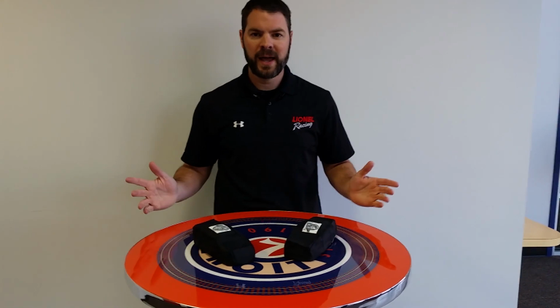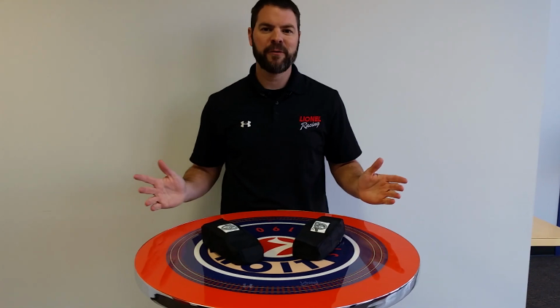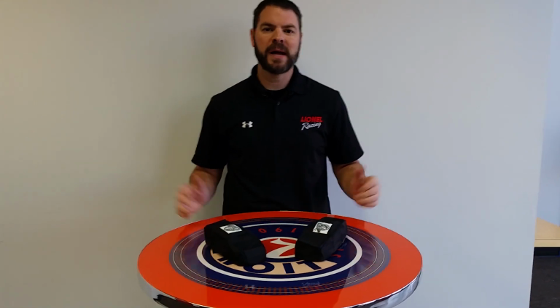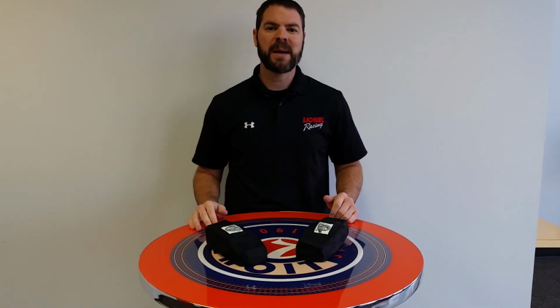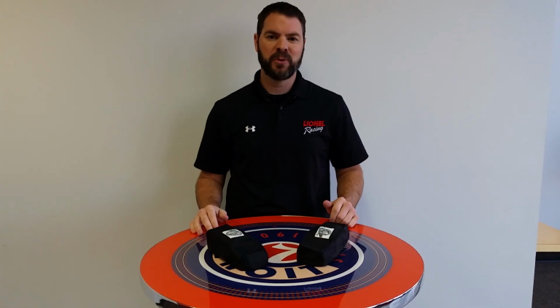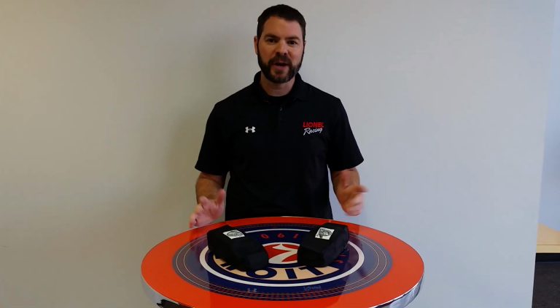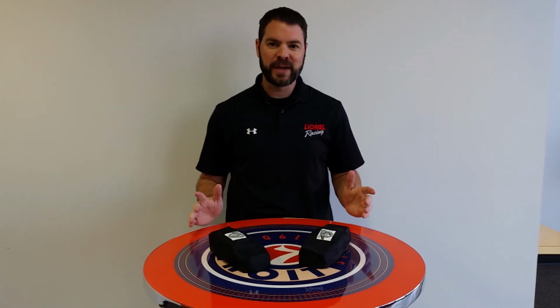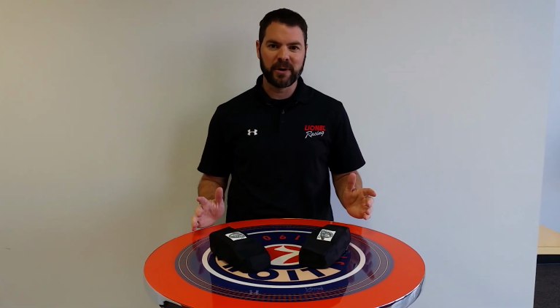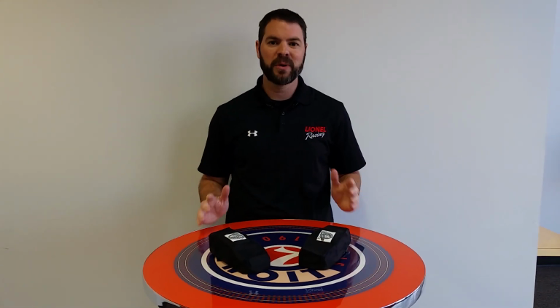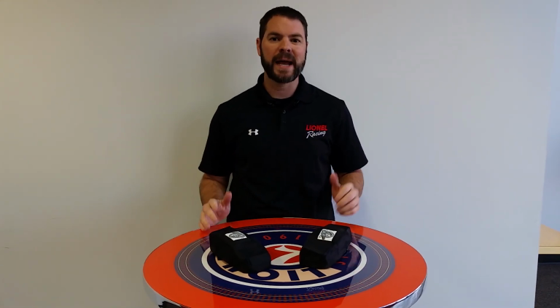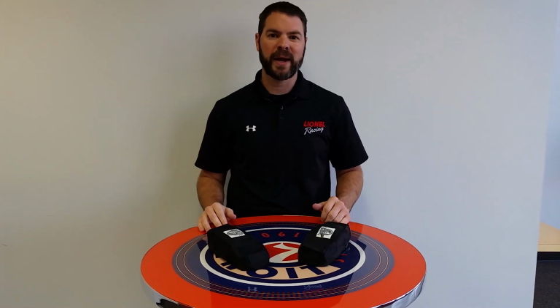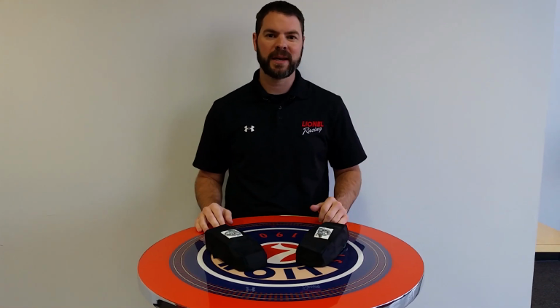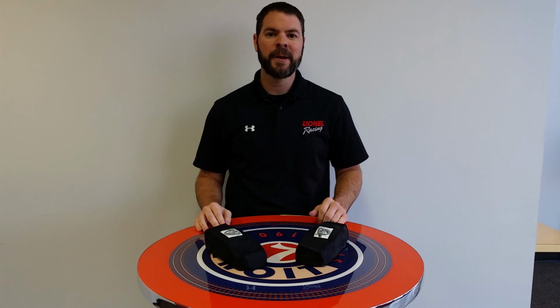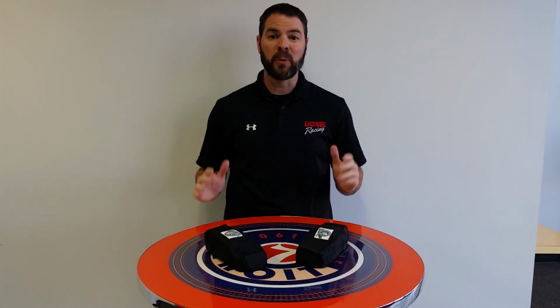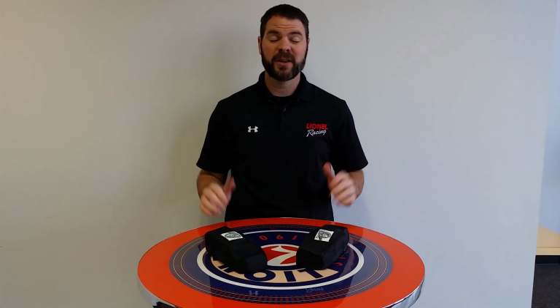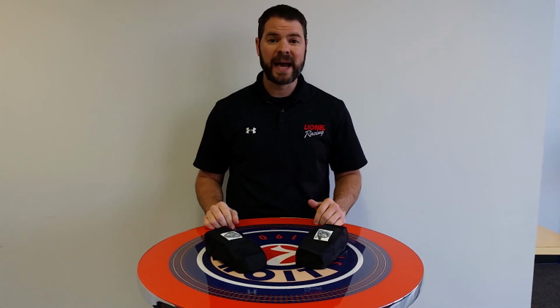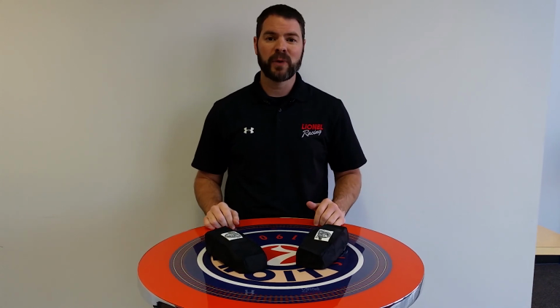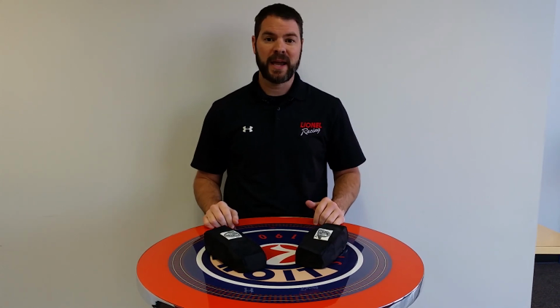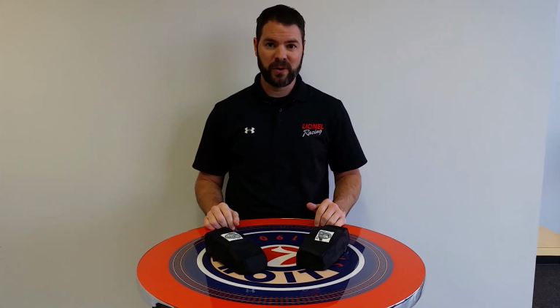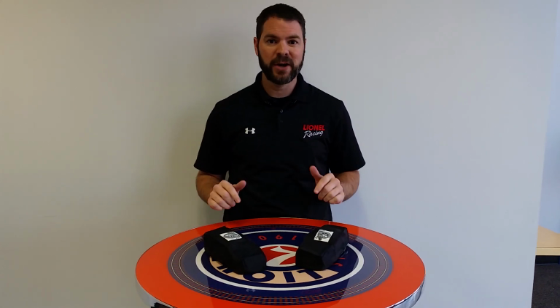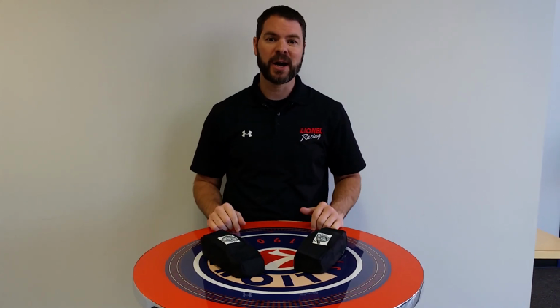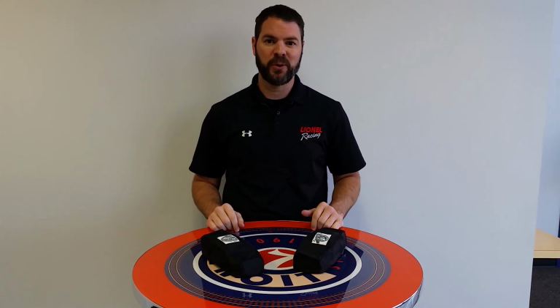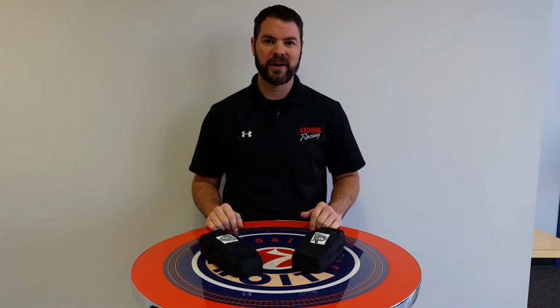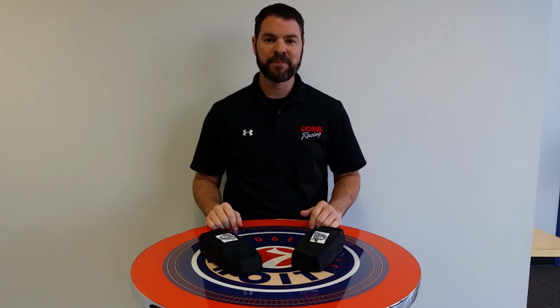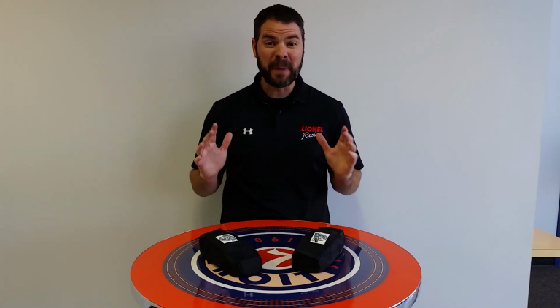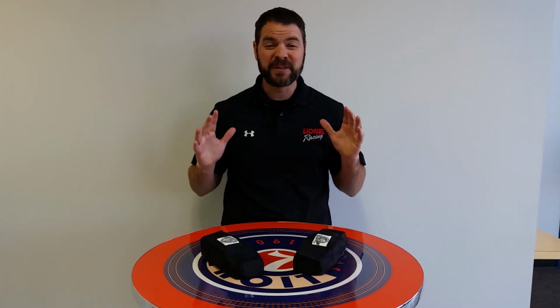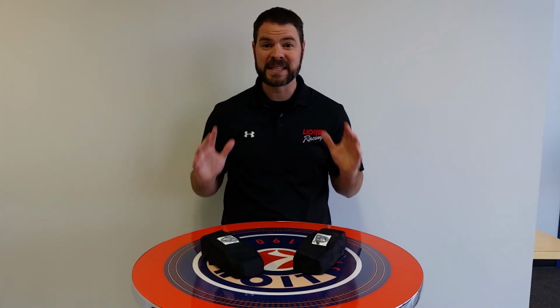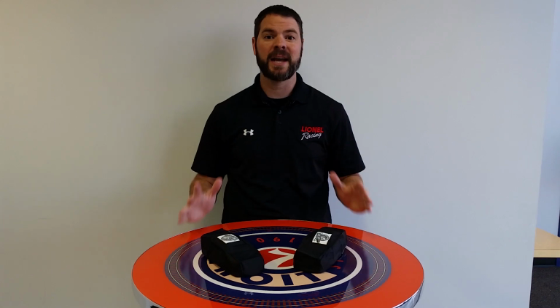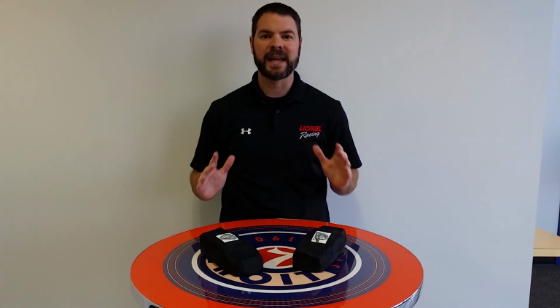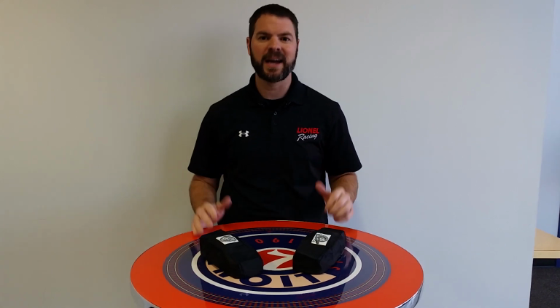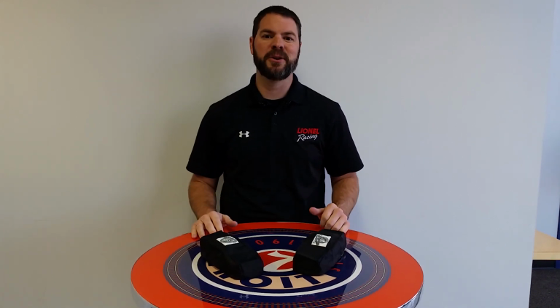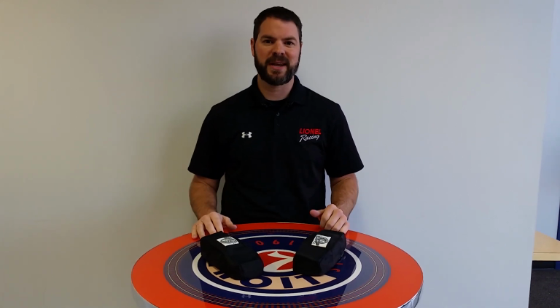Hey everyone, I'm Thomas Dubois, director of e-commerce with Lionel Racing. And we're here at the Lionel Racing headquarters here in Concord, North Carolina. And man, we have some exciting, exciting news today.